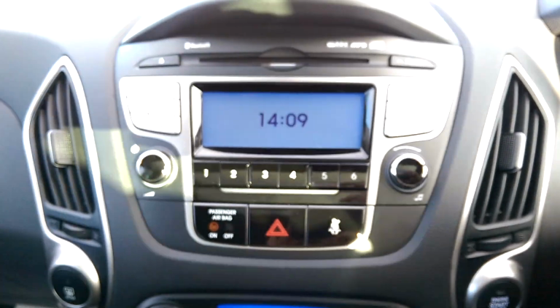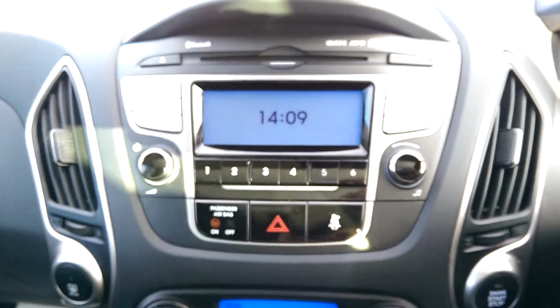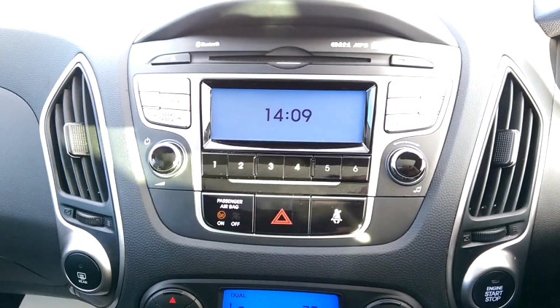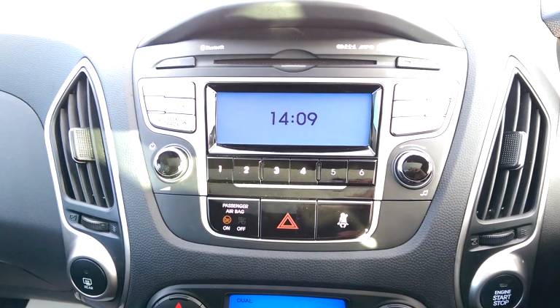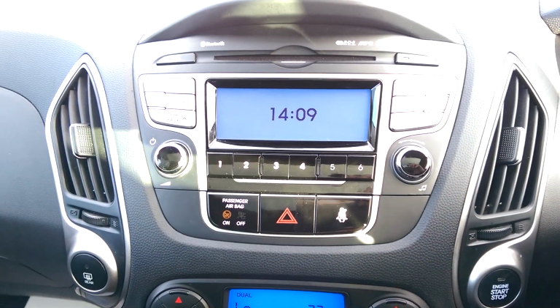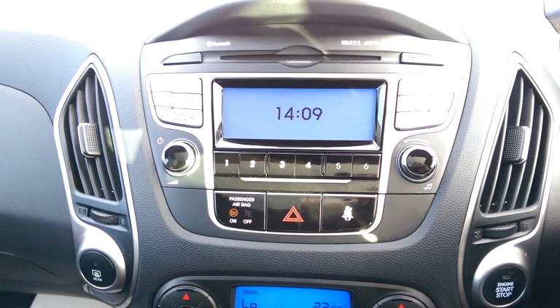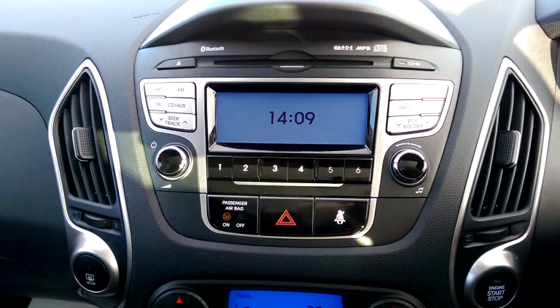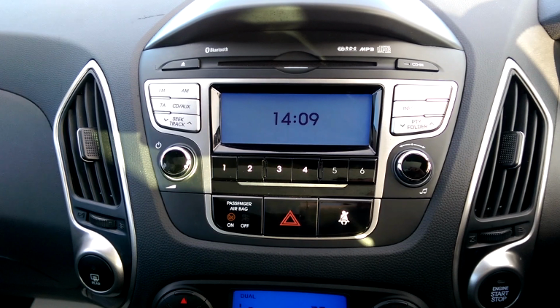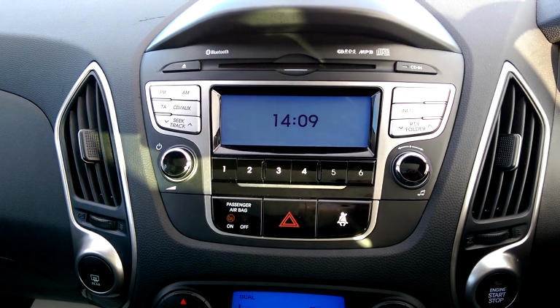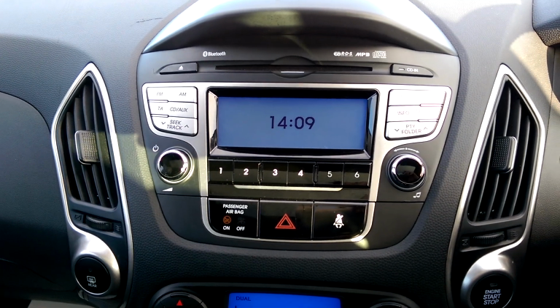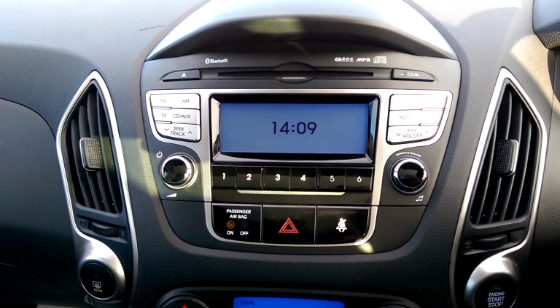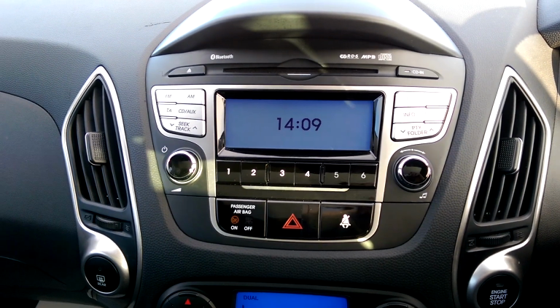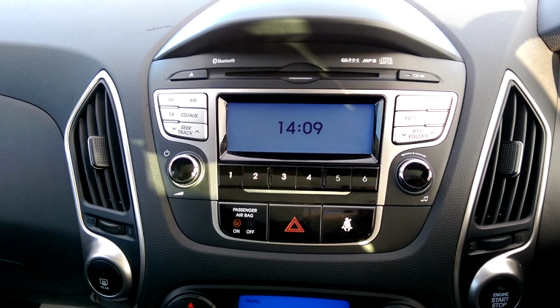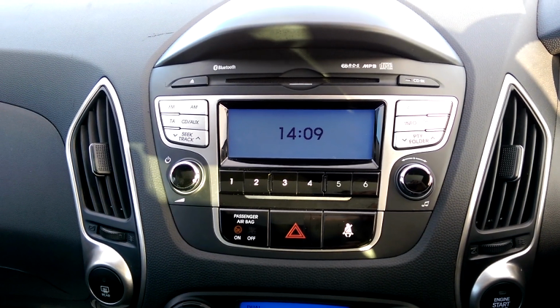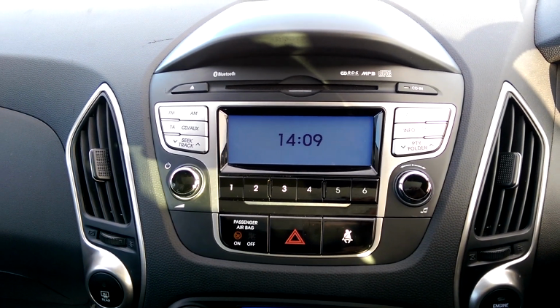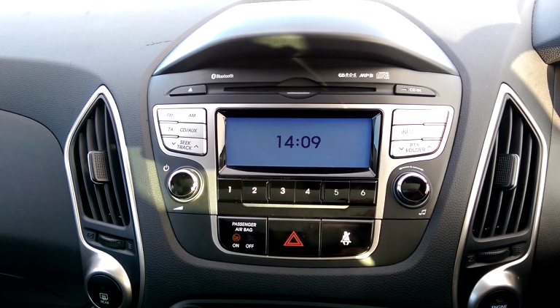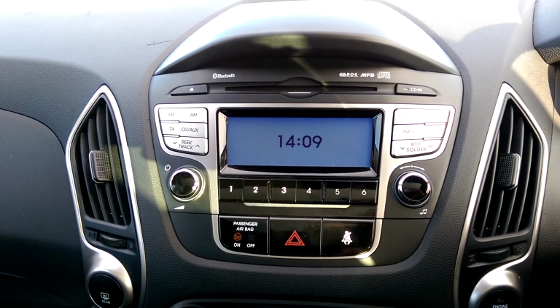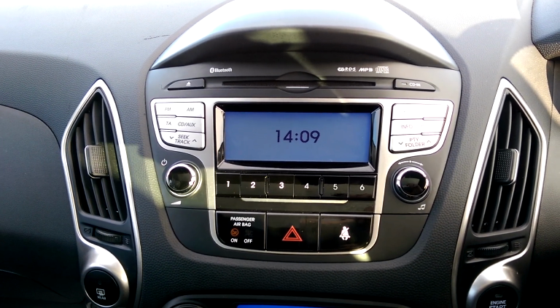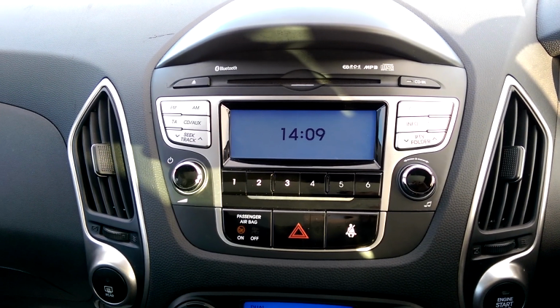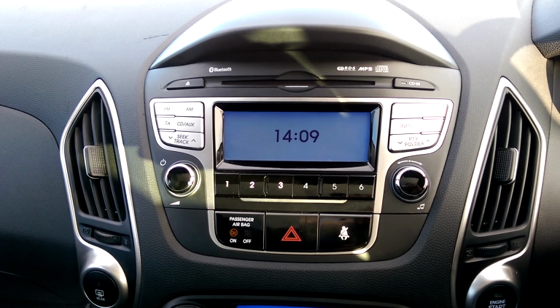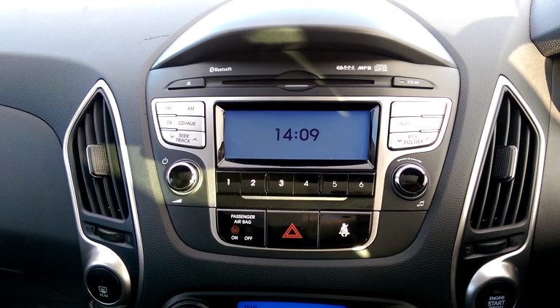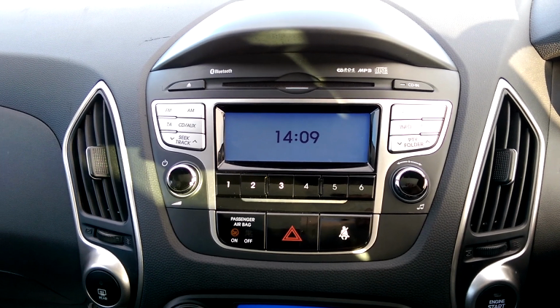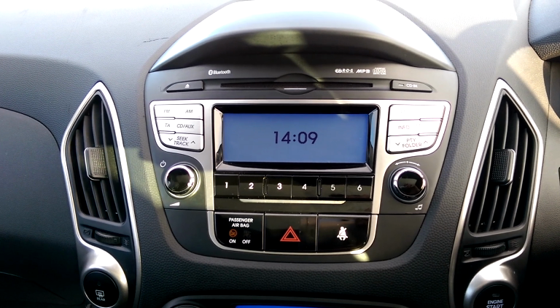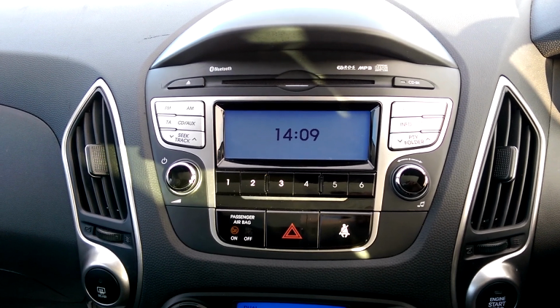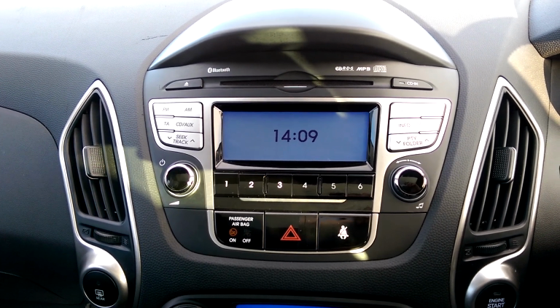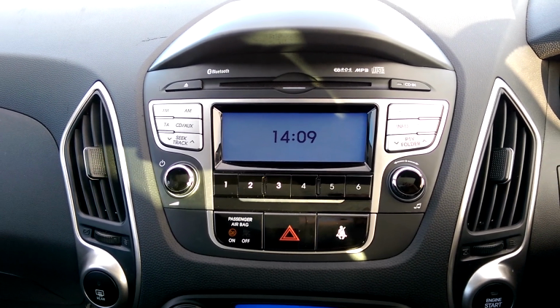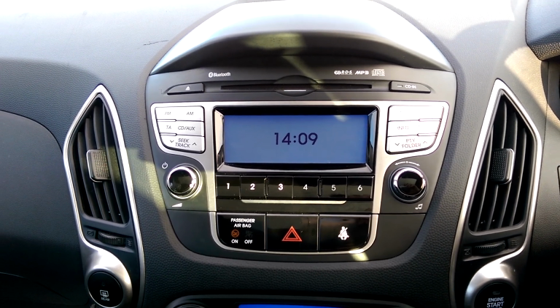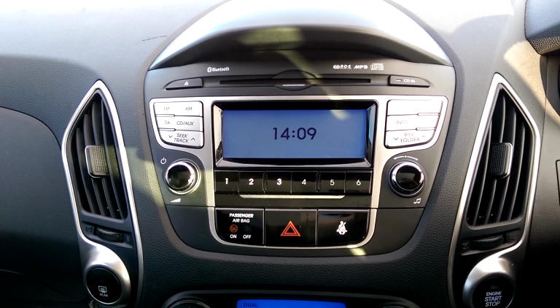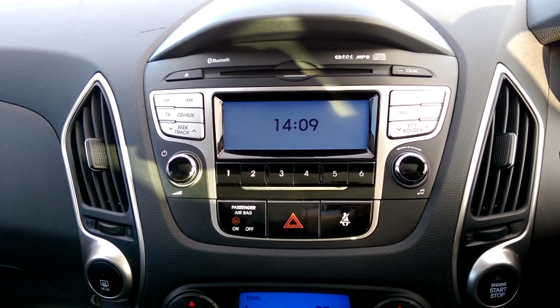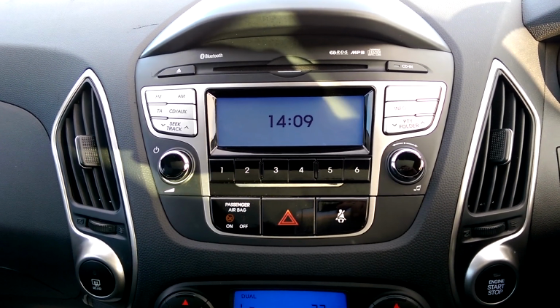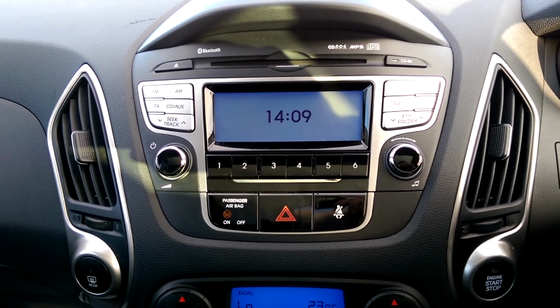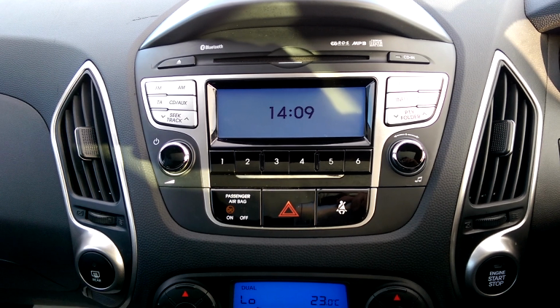To listen to your music you can do this via the built-in MP3-compatible CD player, AM and FM radio, as well as through the auxiliary and USB socket located at the bottom of the centre console.